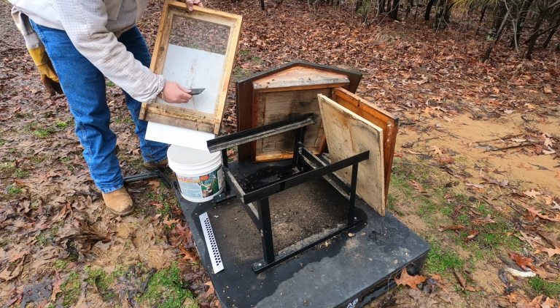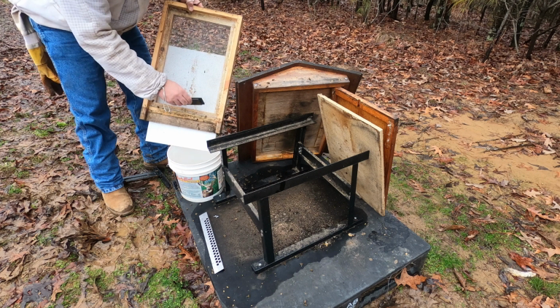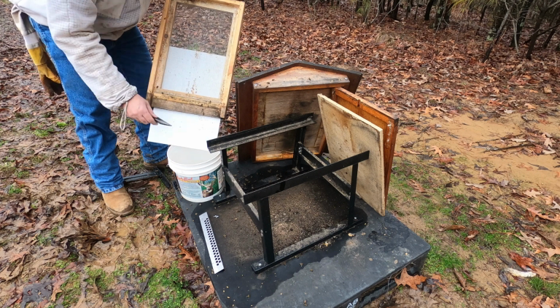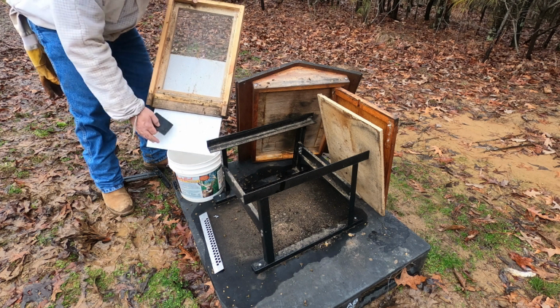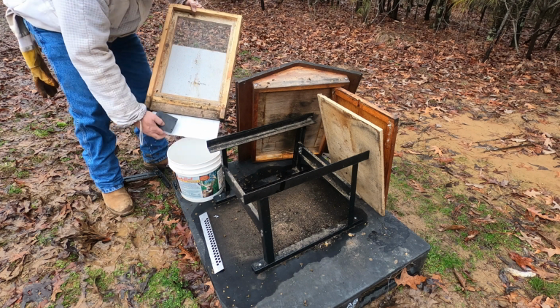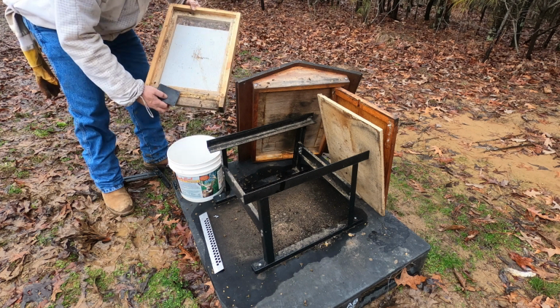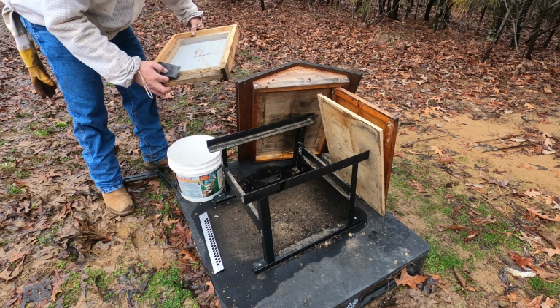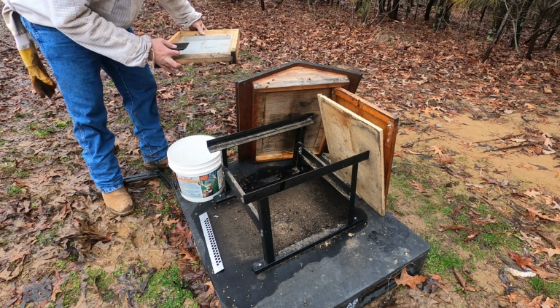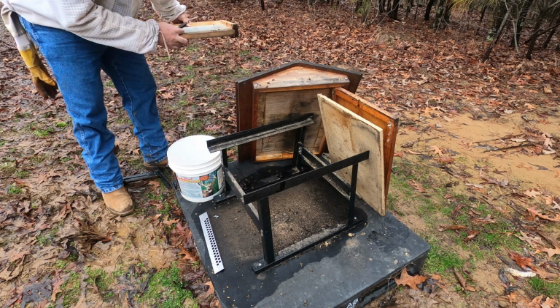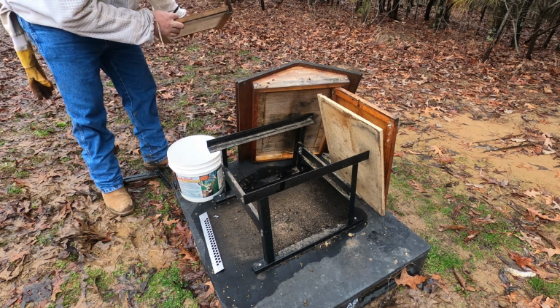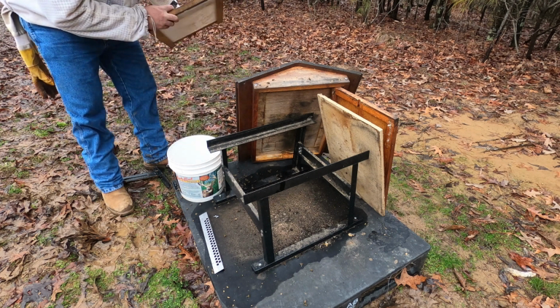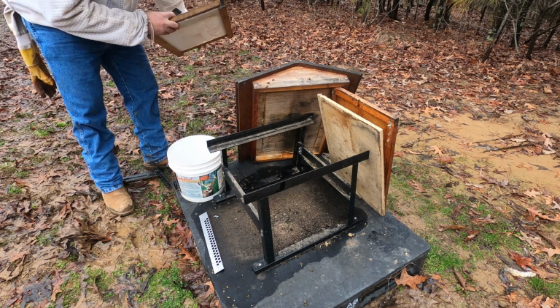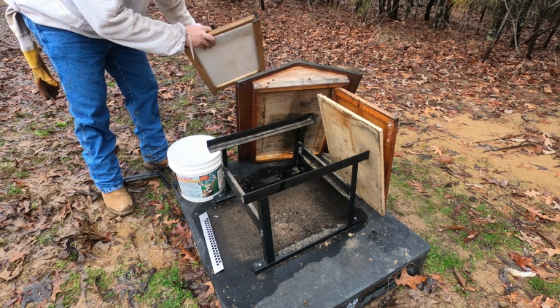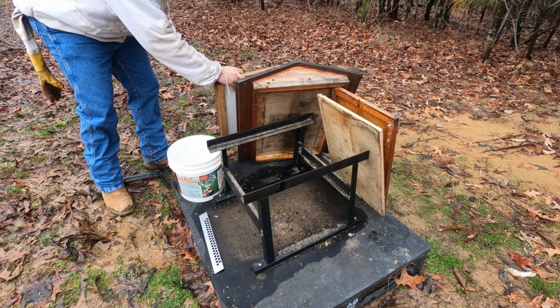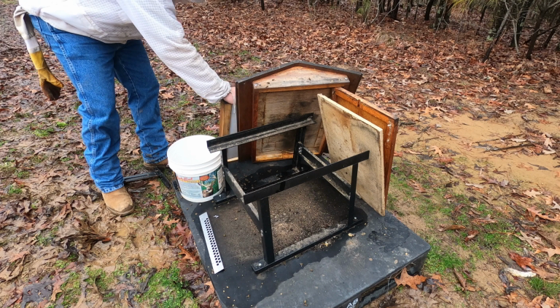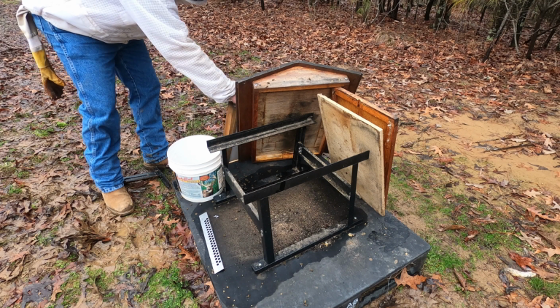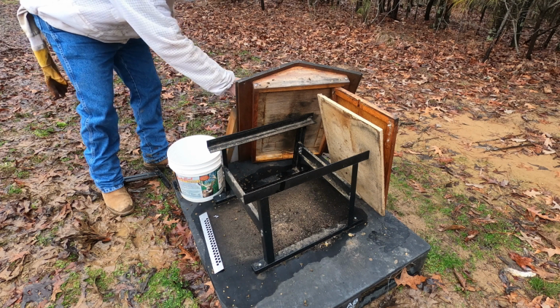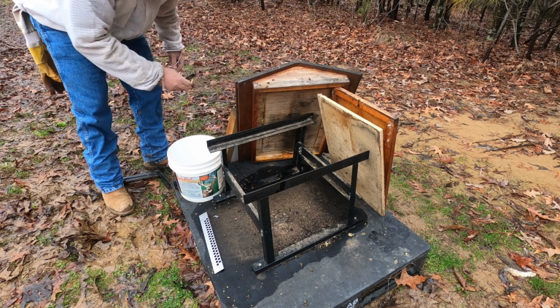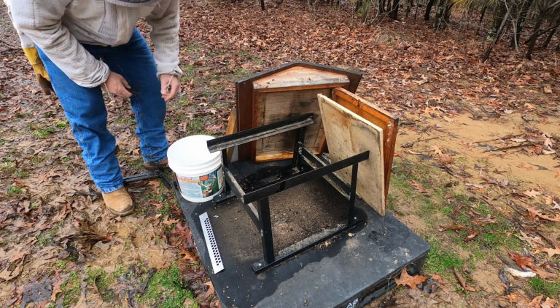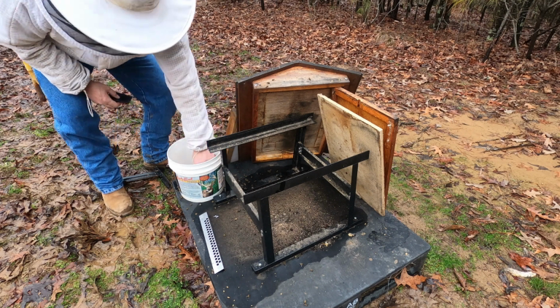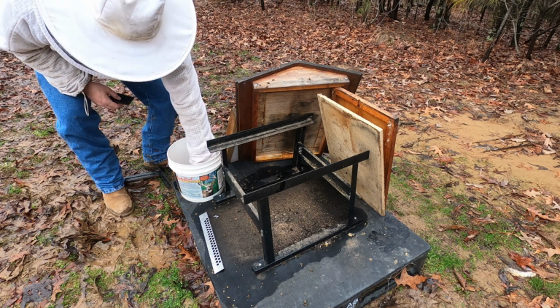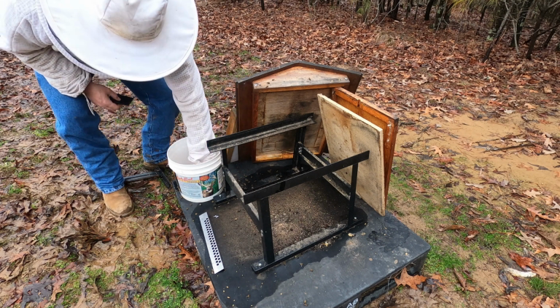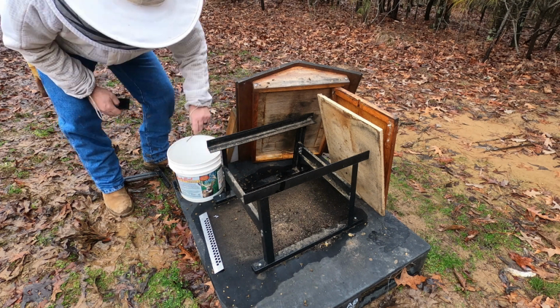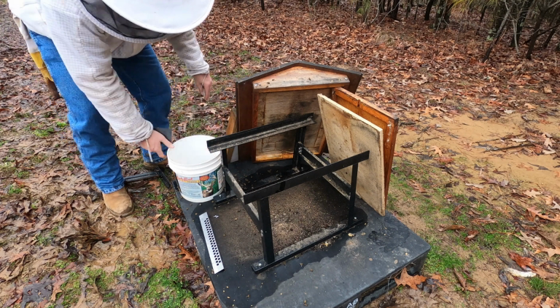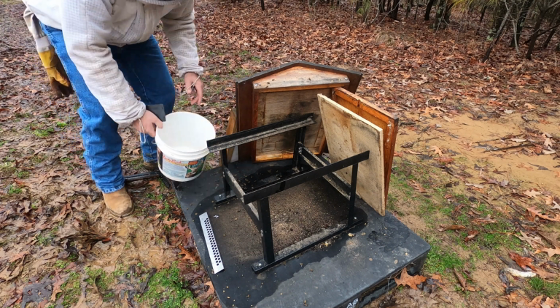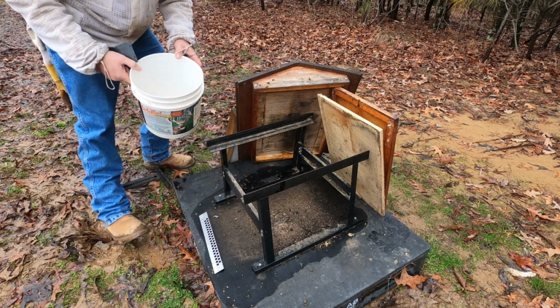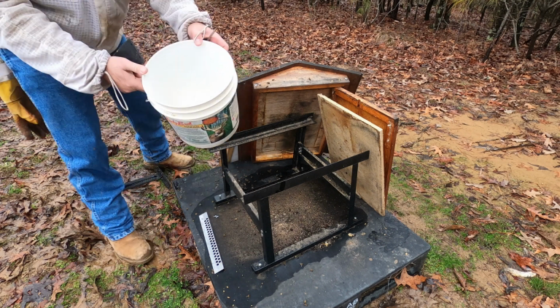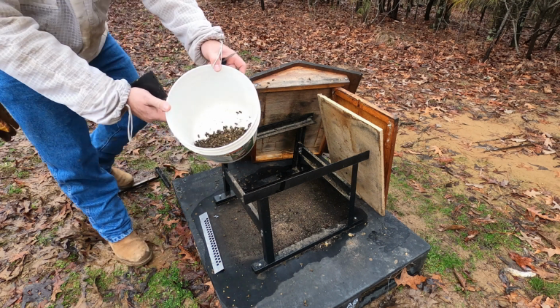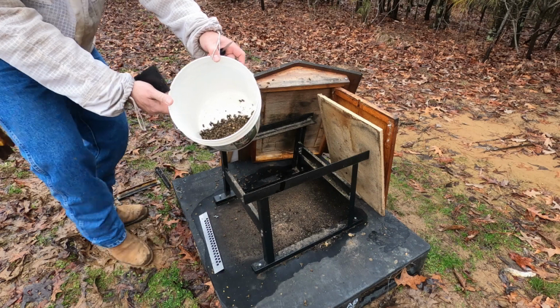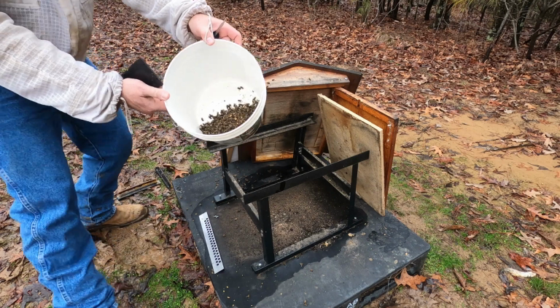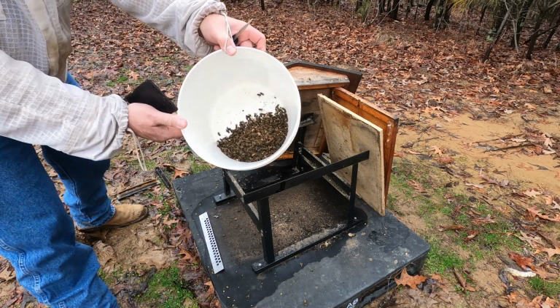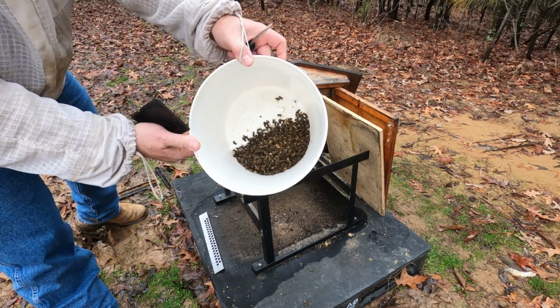We'll get all this frozen up, kill any bugs or parasites, and then we'll be ready to start over. So you can see all these bees in there.